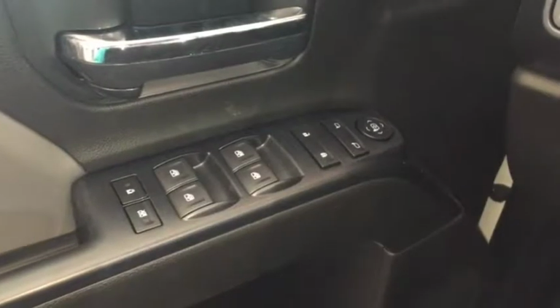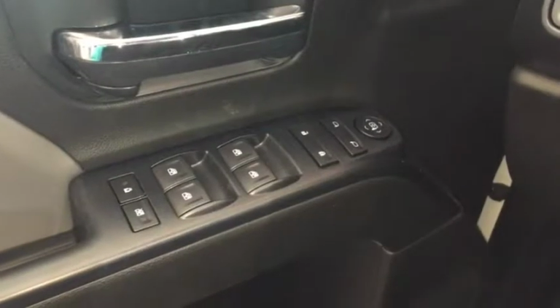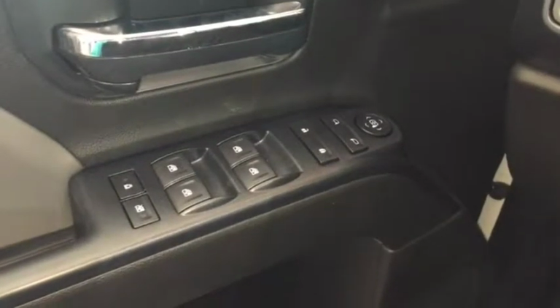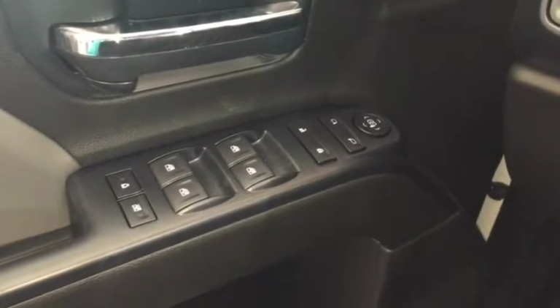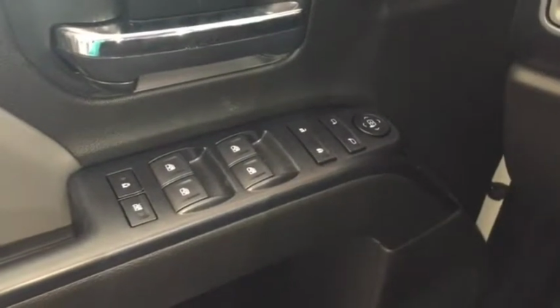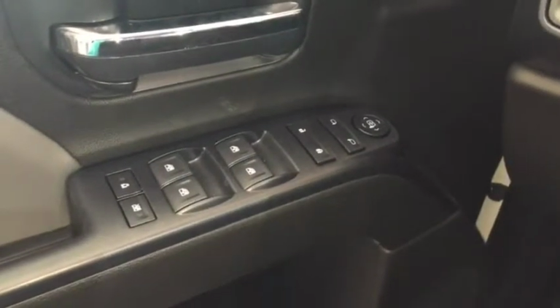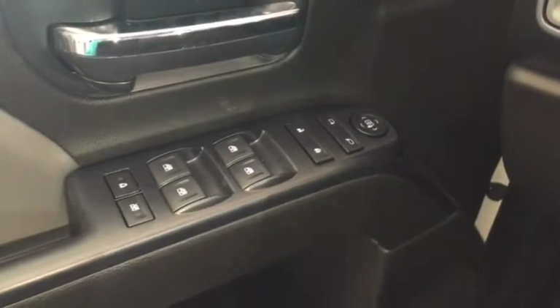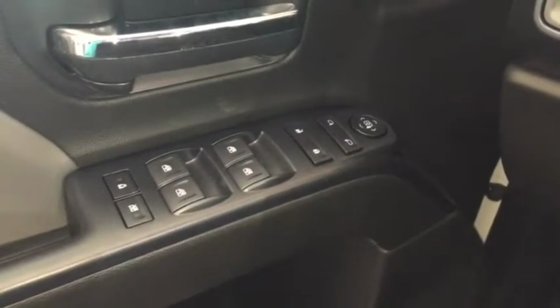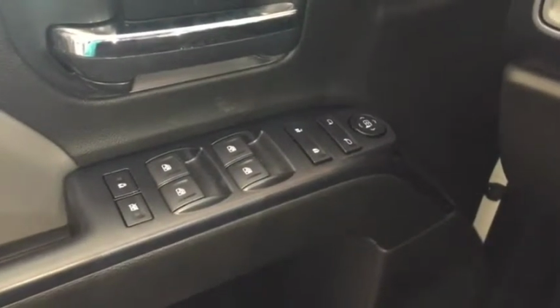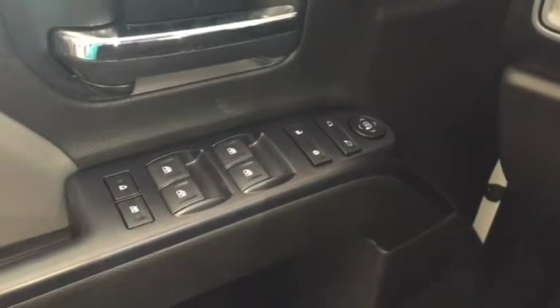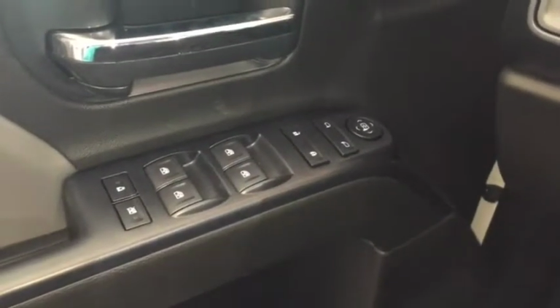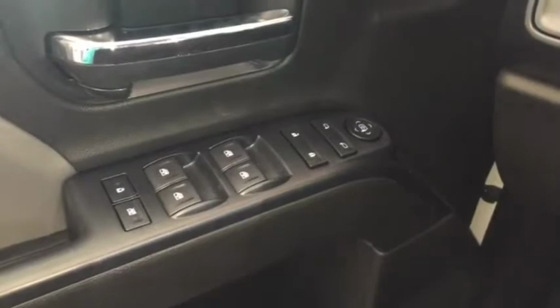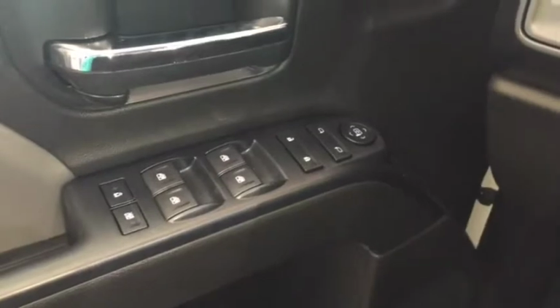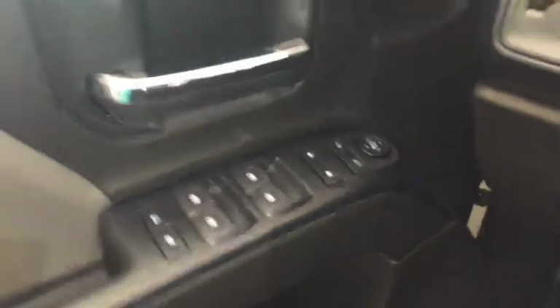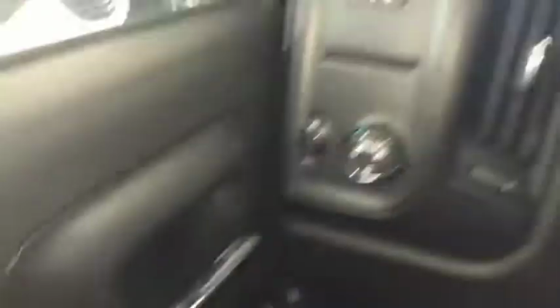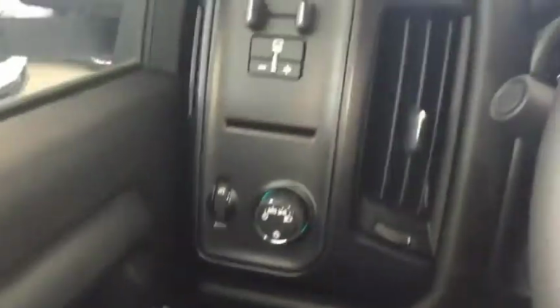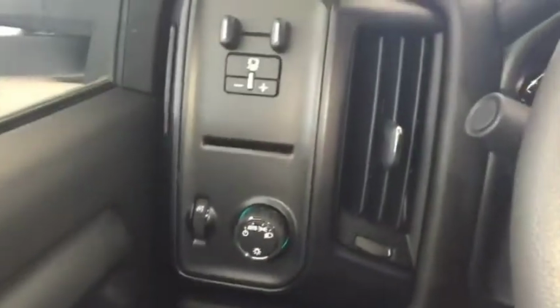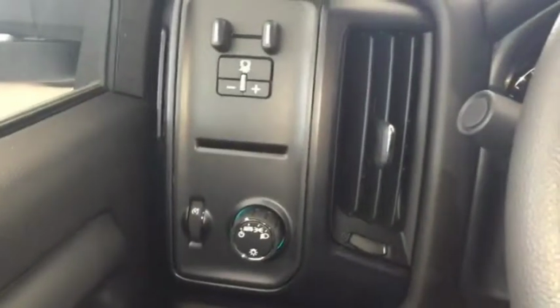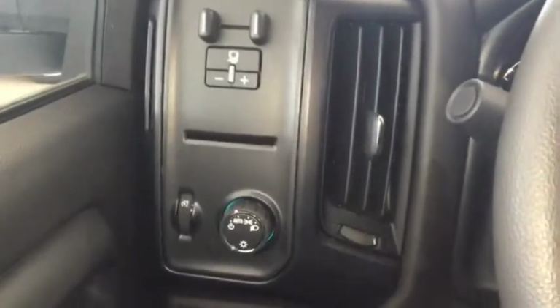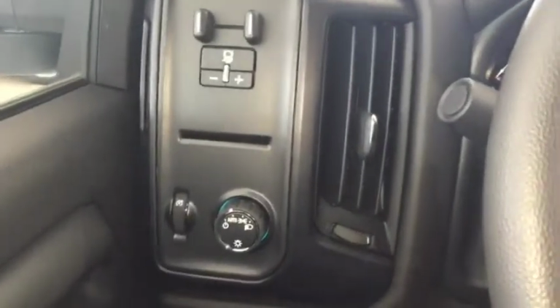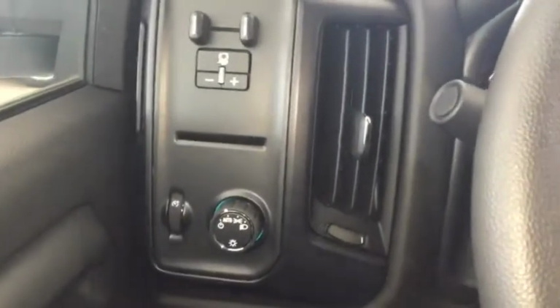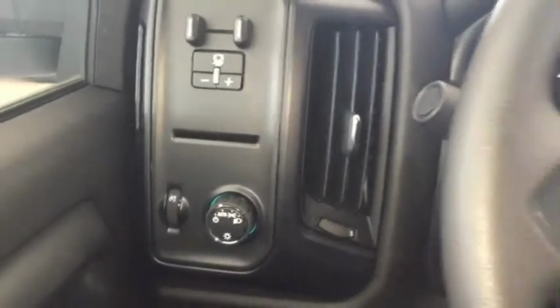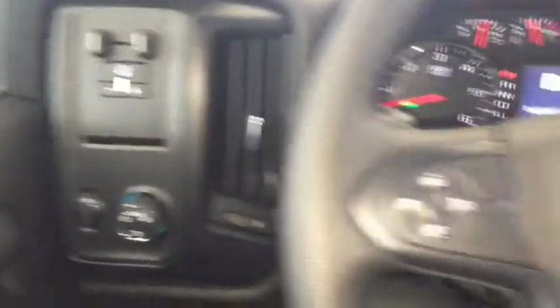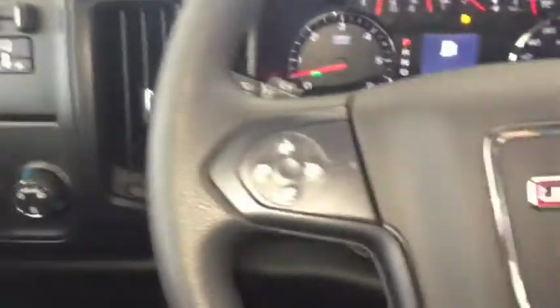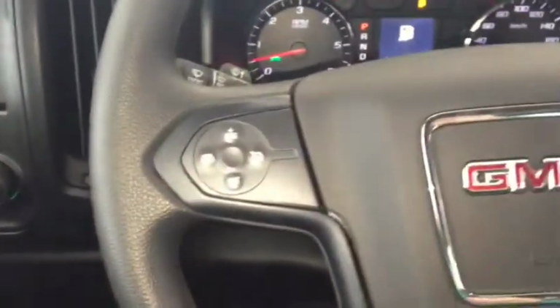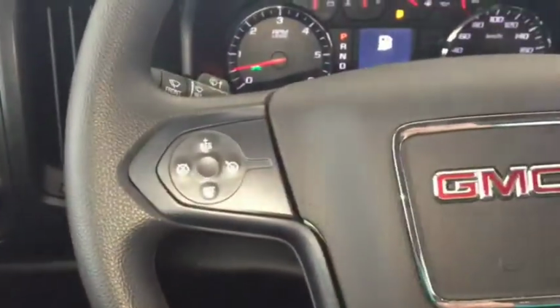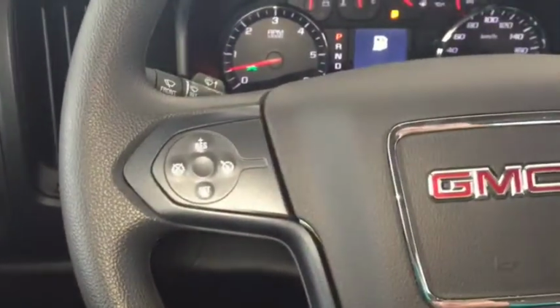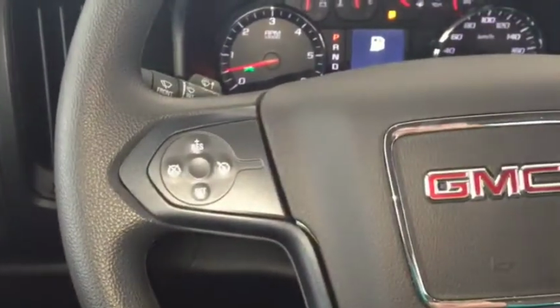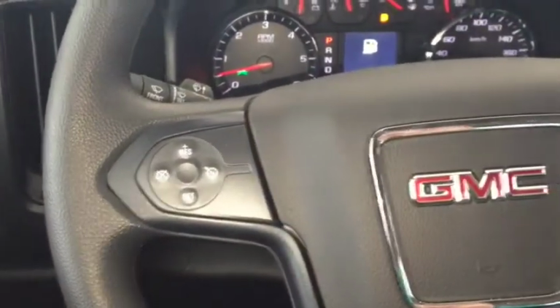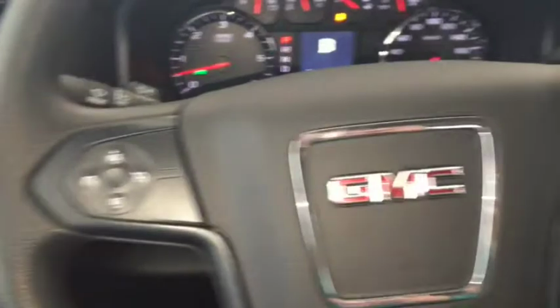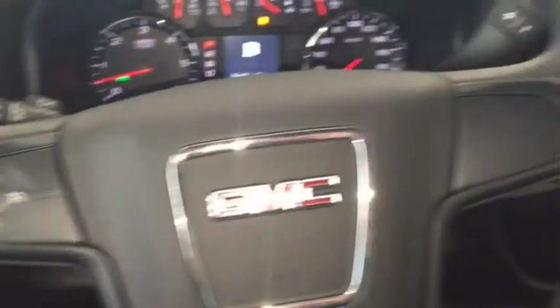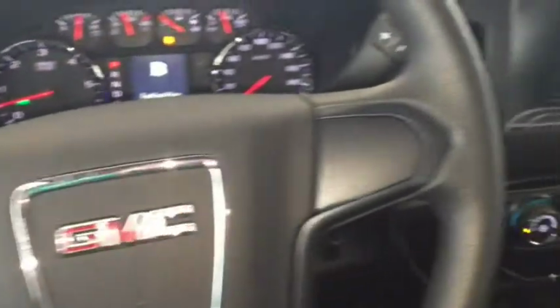Some features include power windows, power locks, power mirrors, trailer brake controller, and automatic headlights.